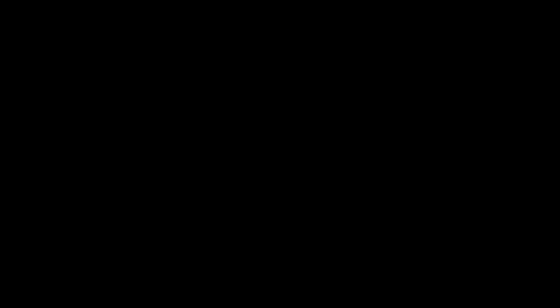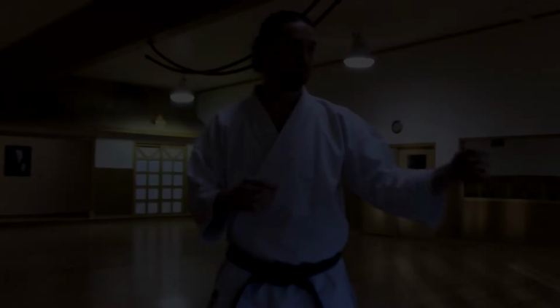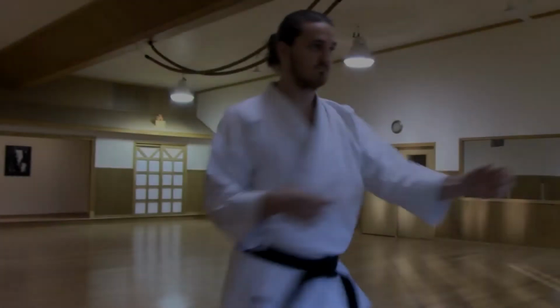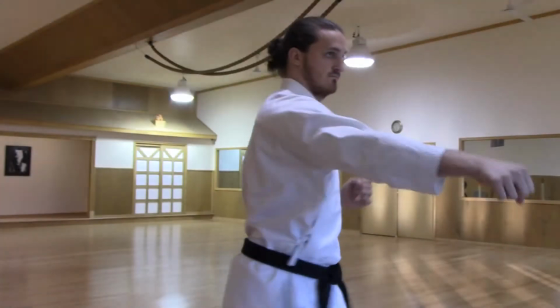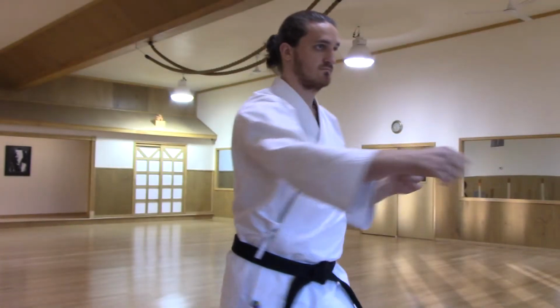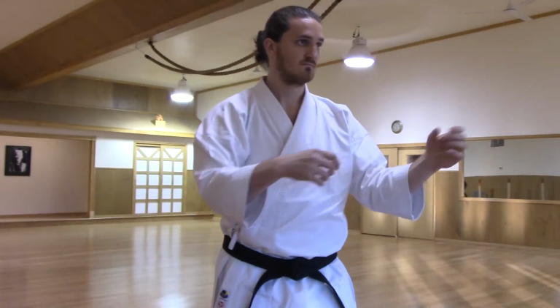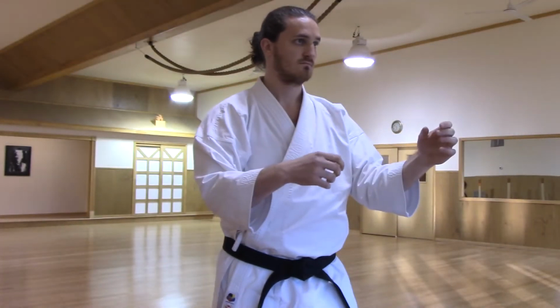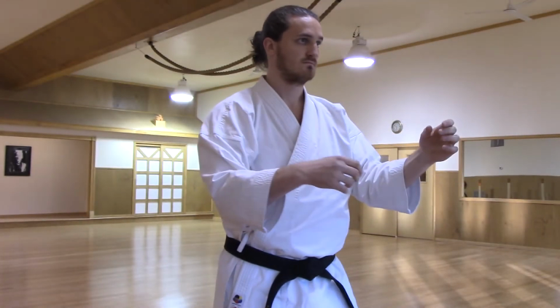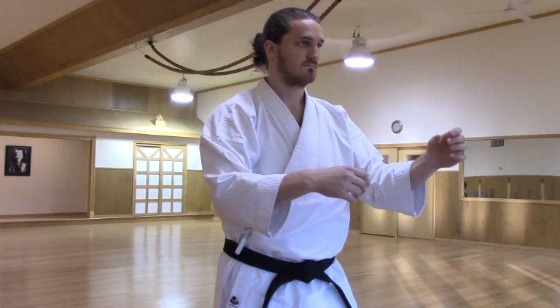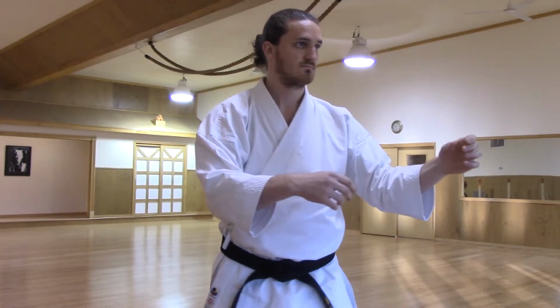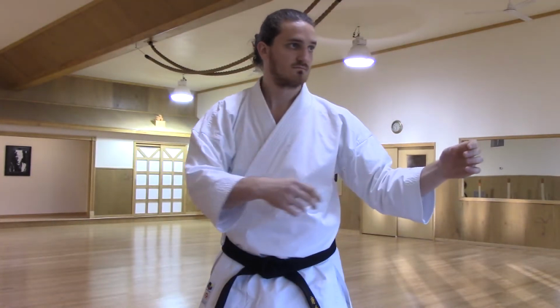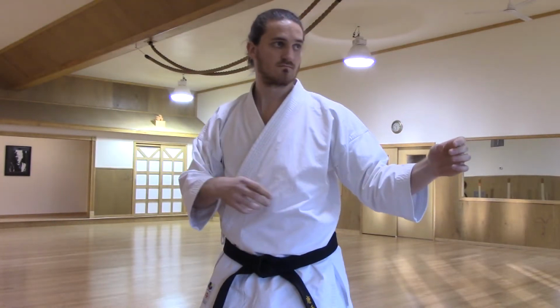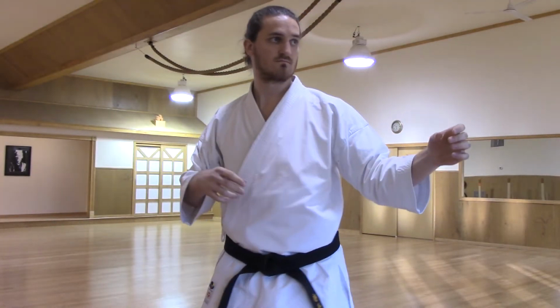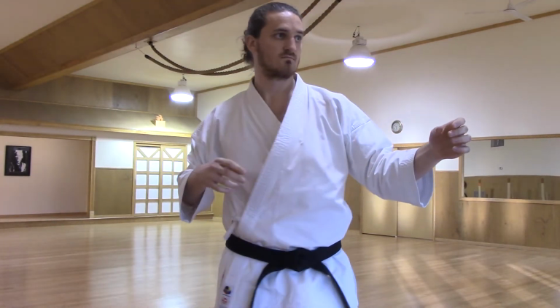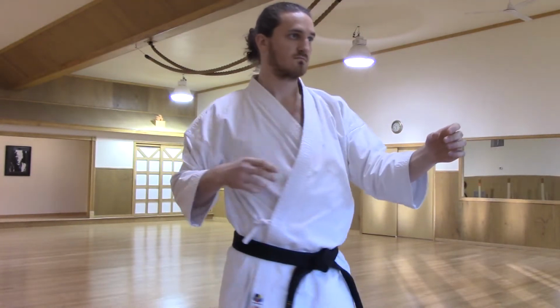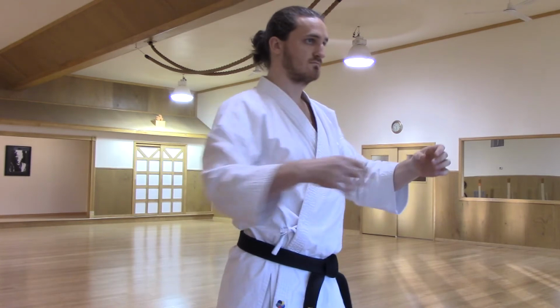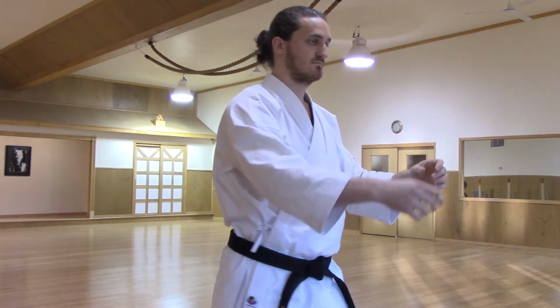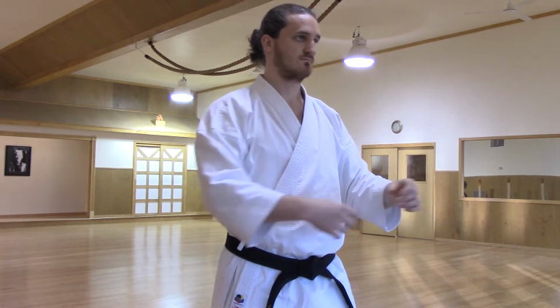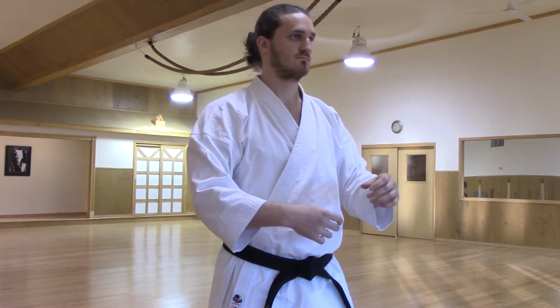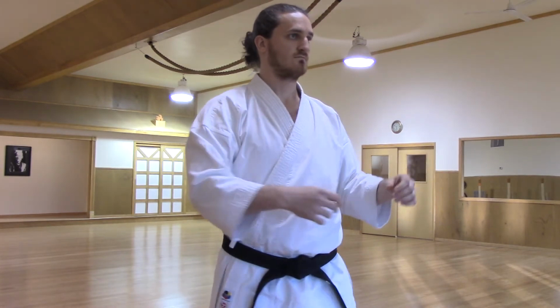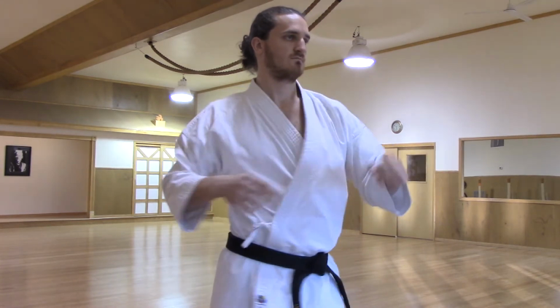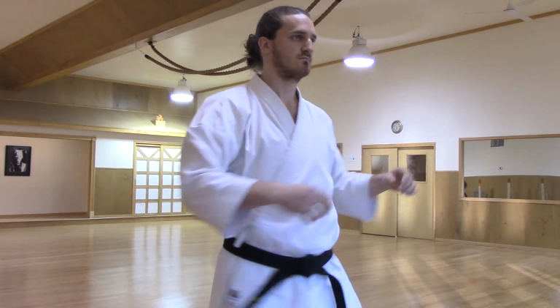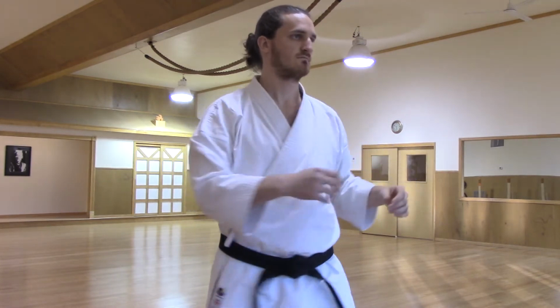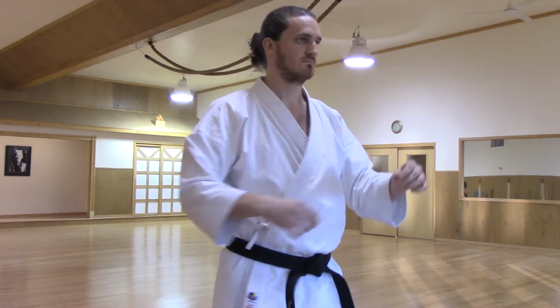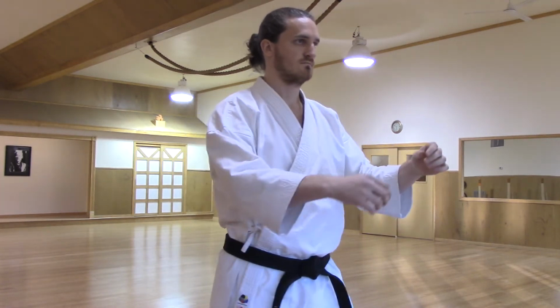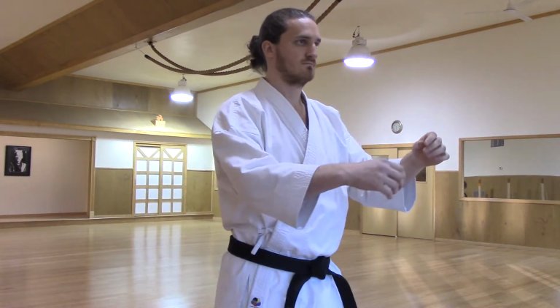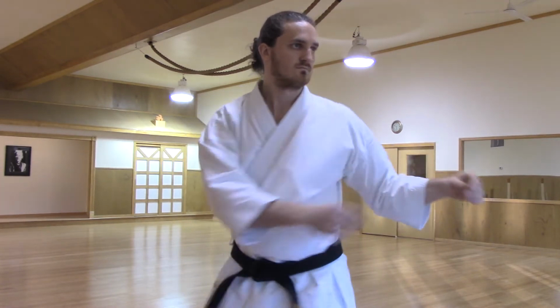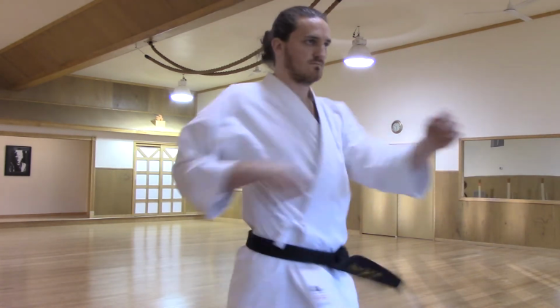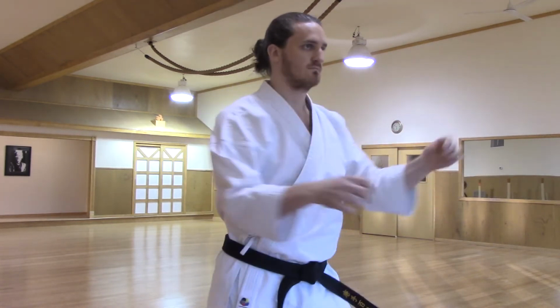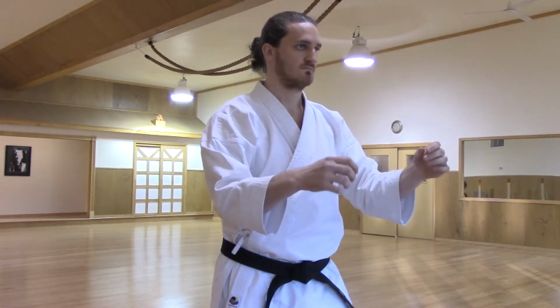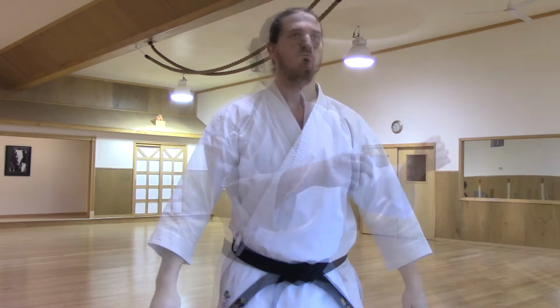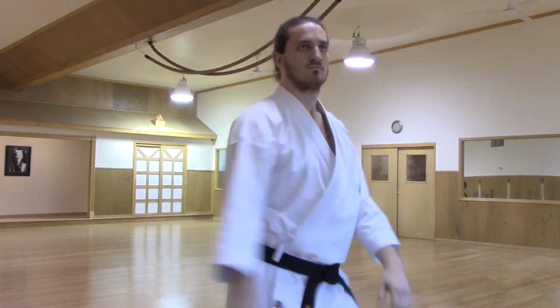If we preface that with an intentional retraction before the rotation and loosen the hip-to-shoulder connection through the spine, we get a whipping method of power generation.